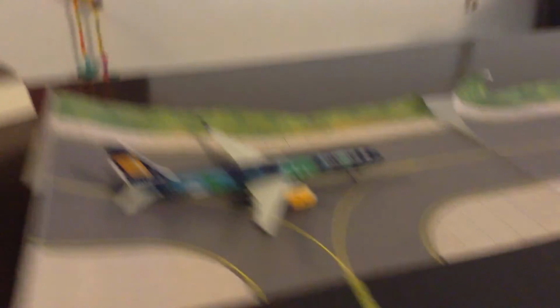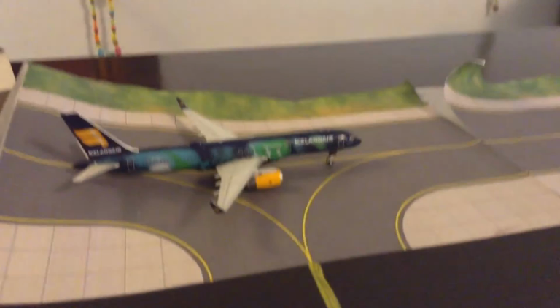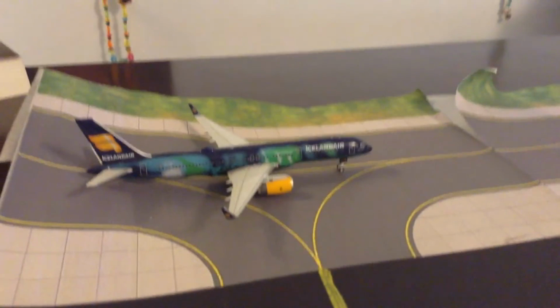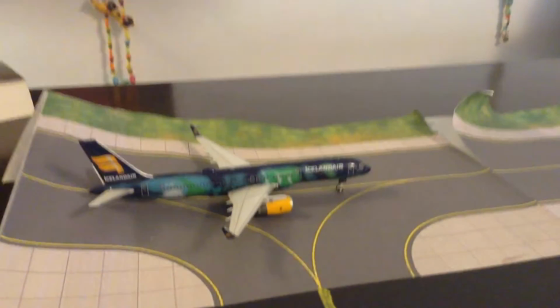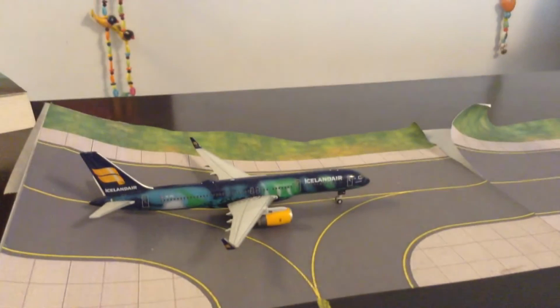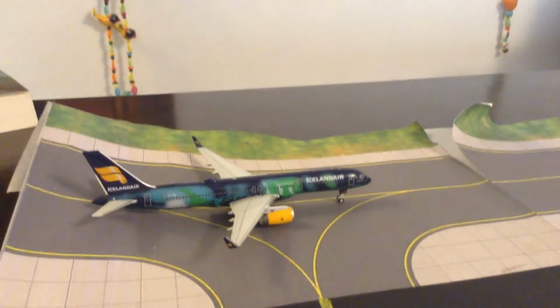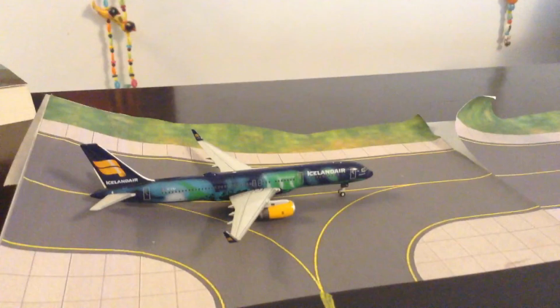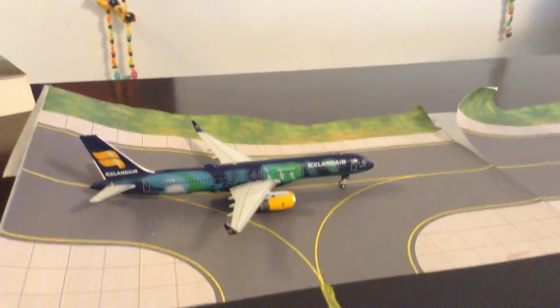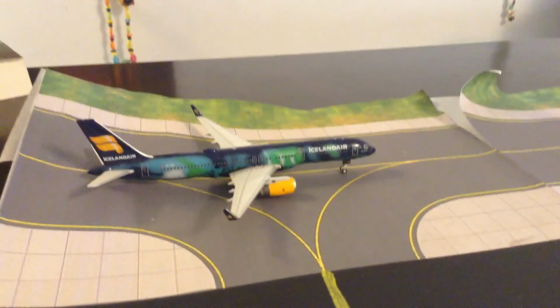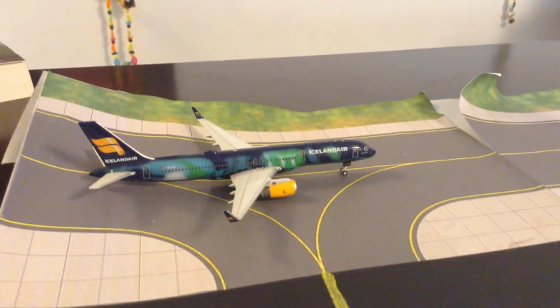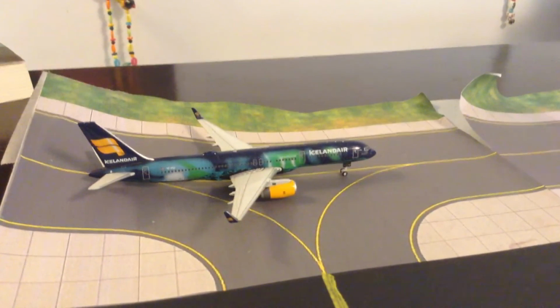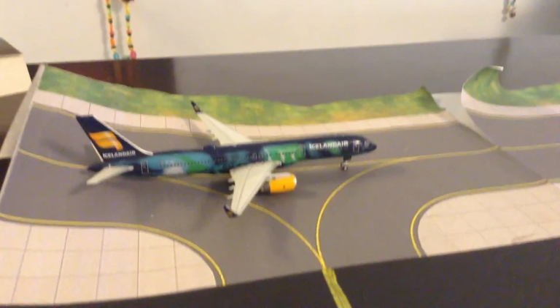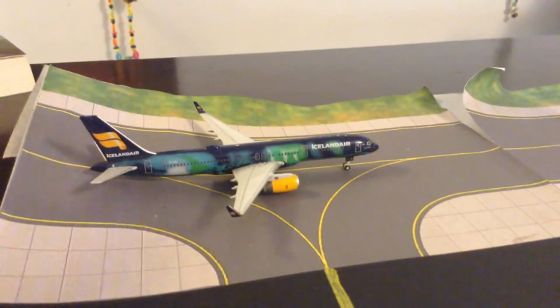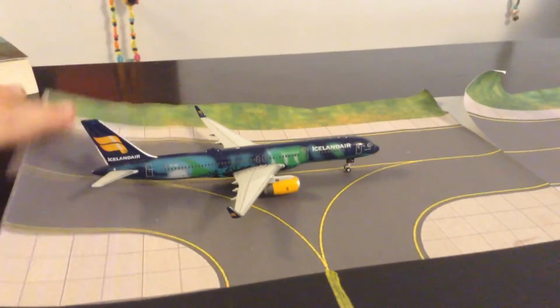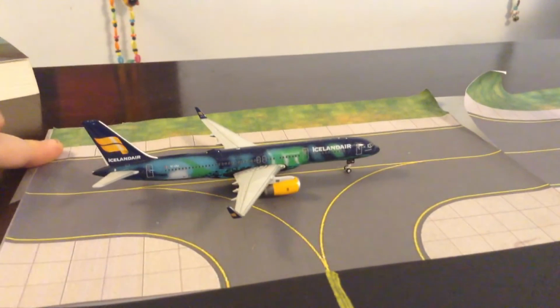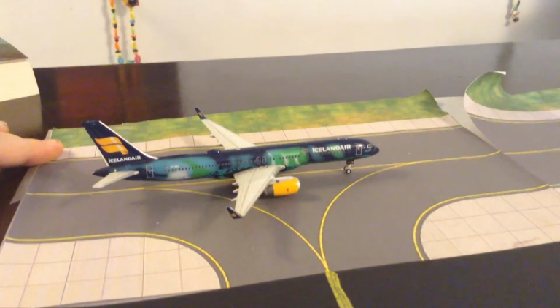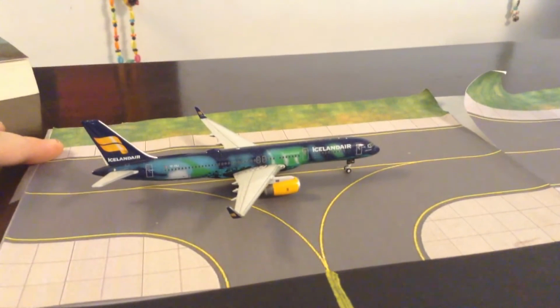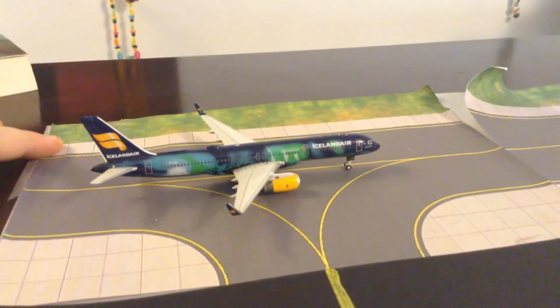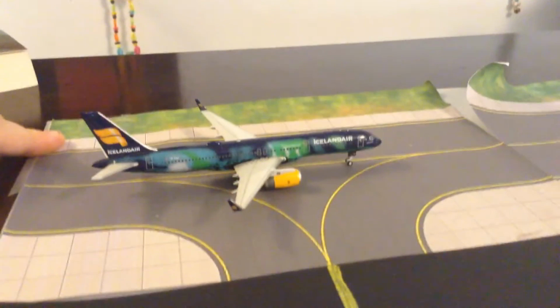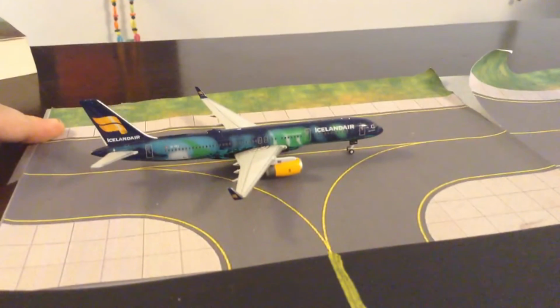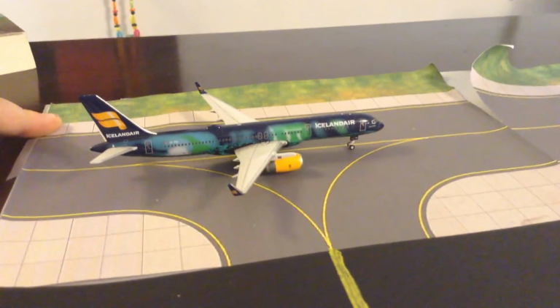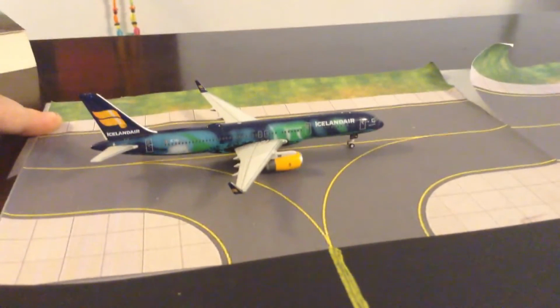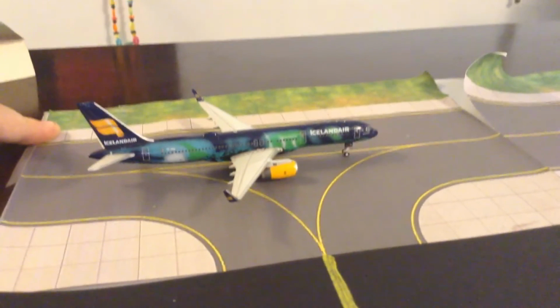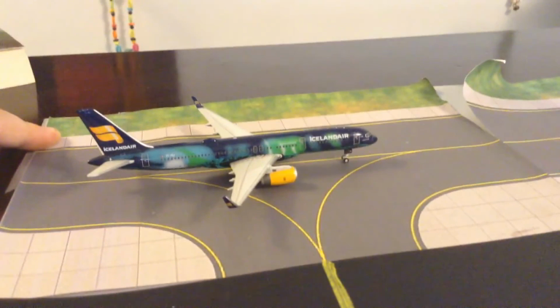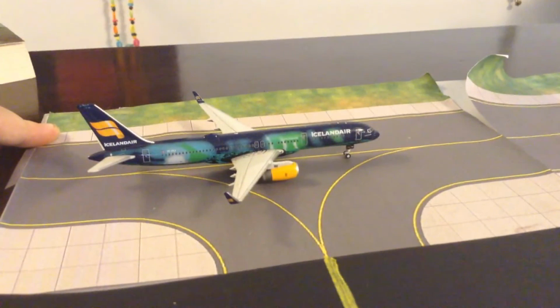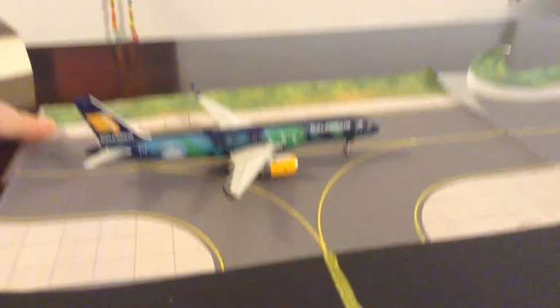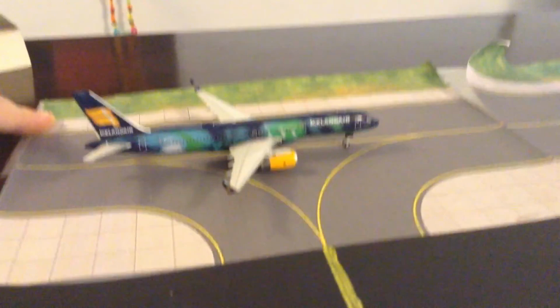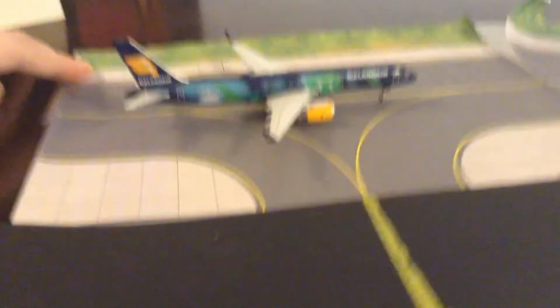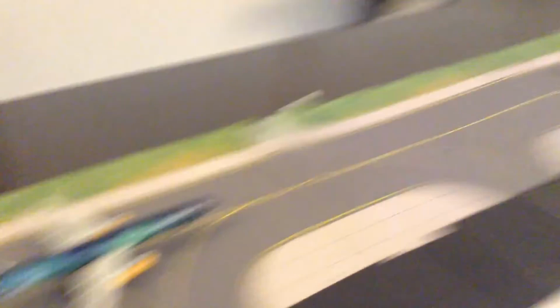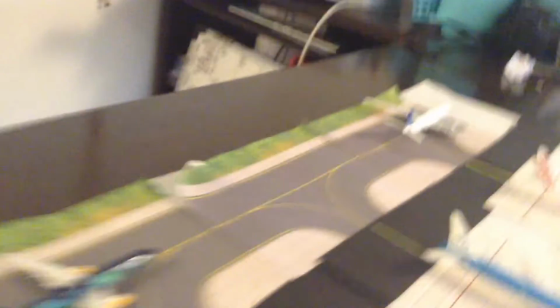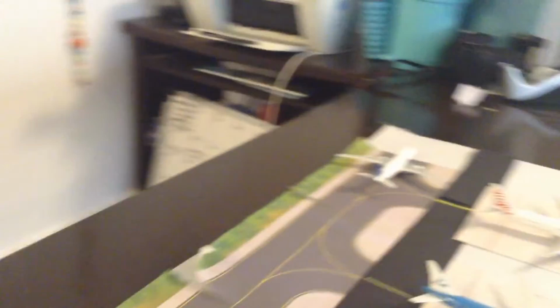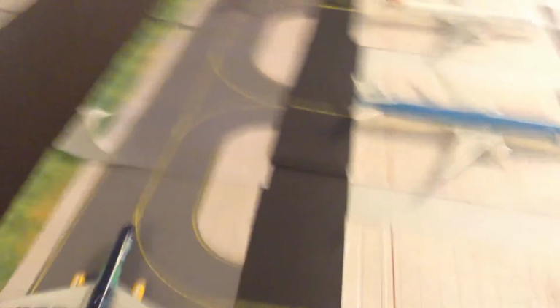Here we have an Icelandair 757-200 in the Hekla Aurora livery and this will be heading out to Reykjavik.